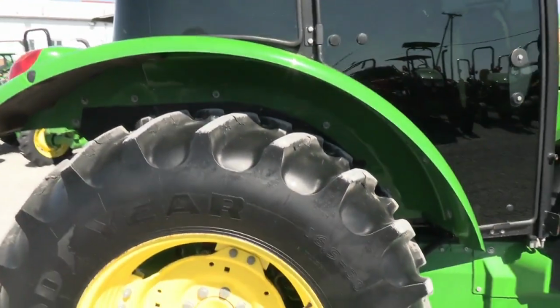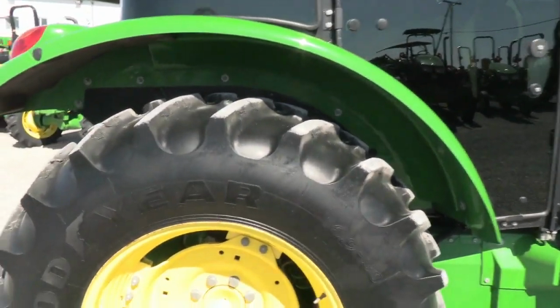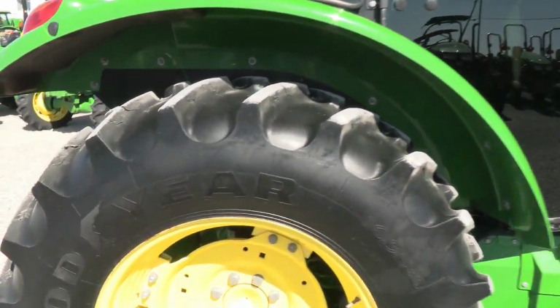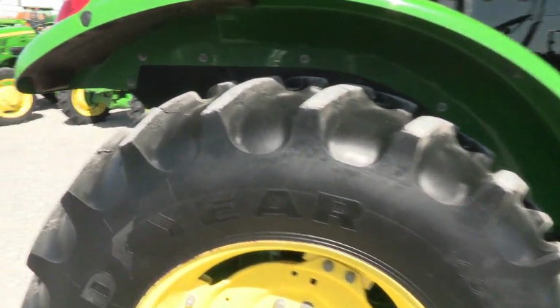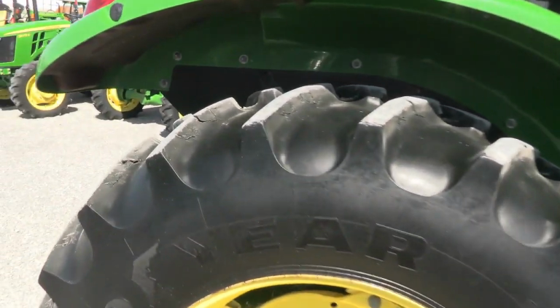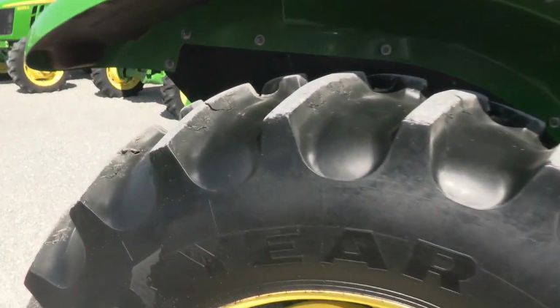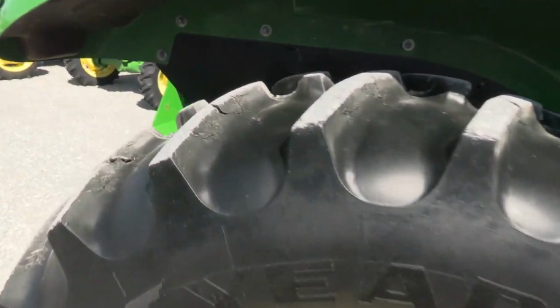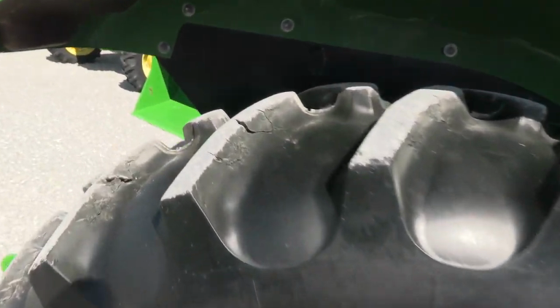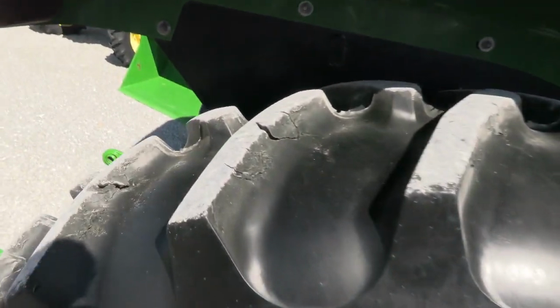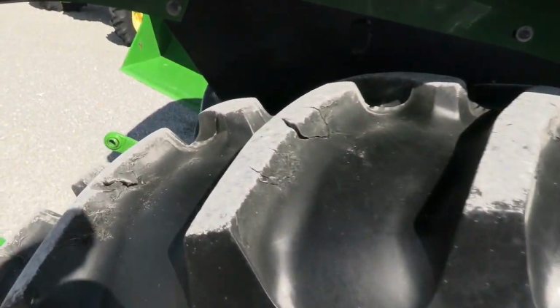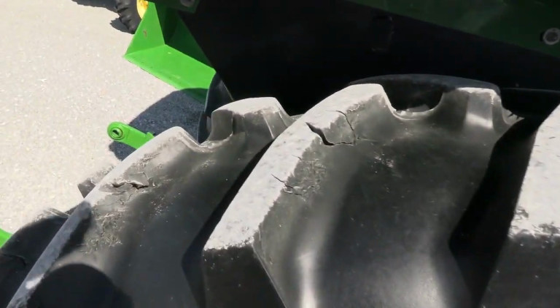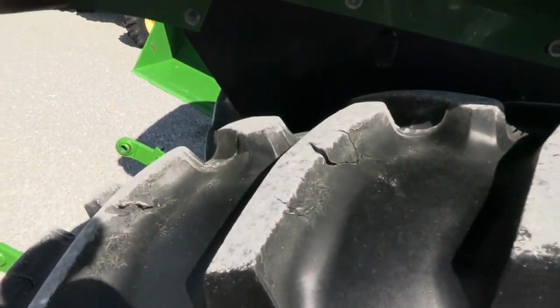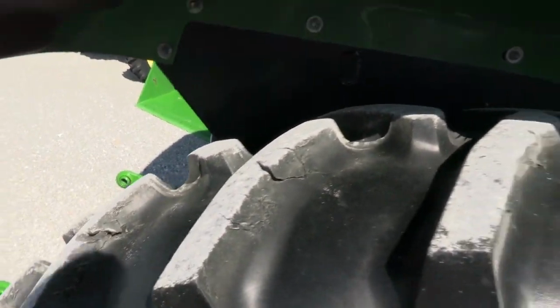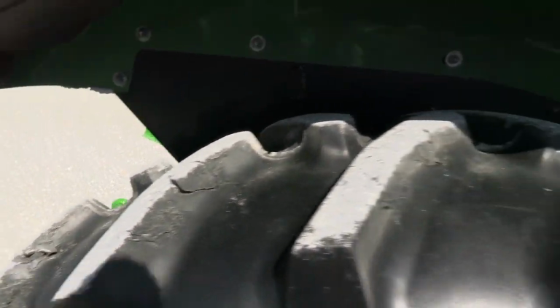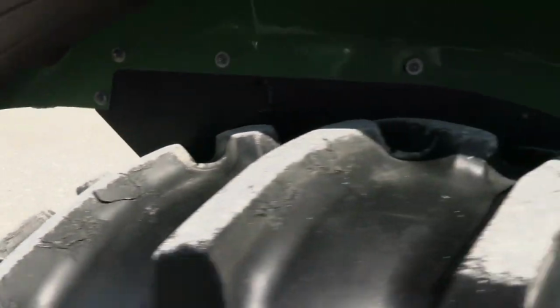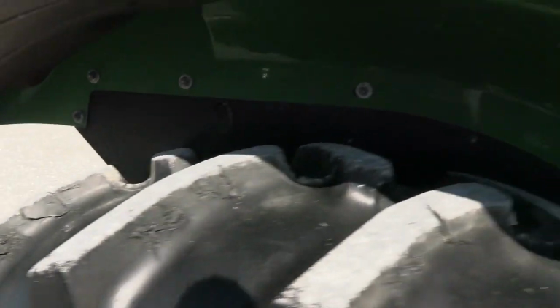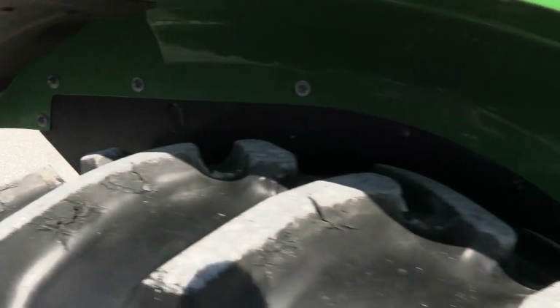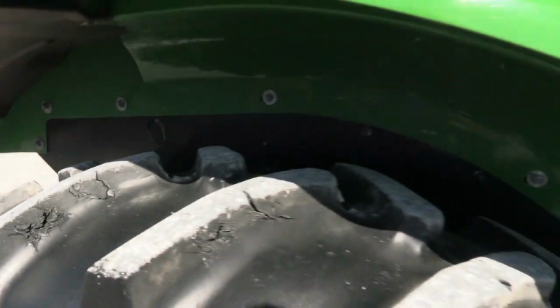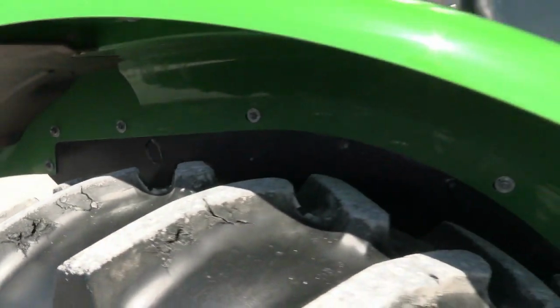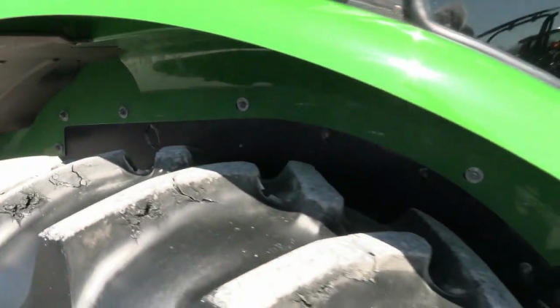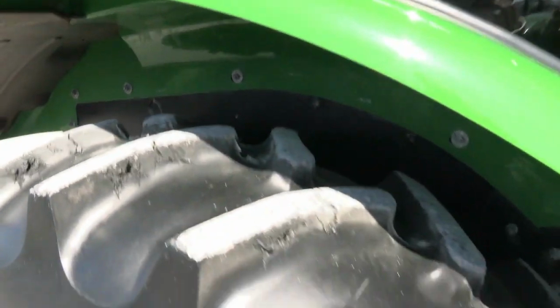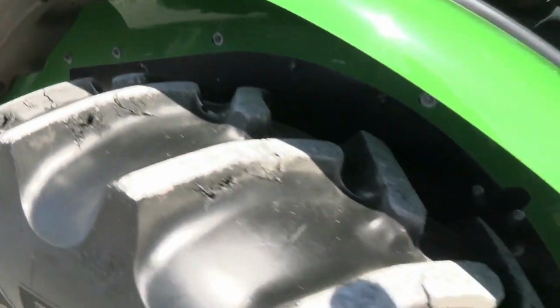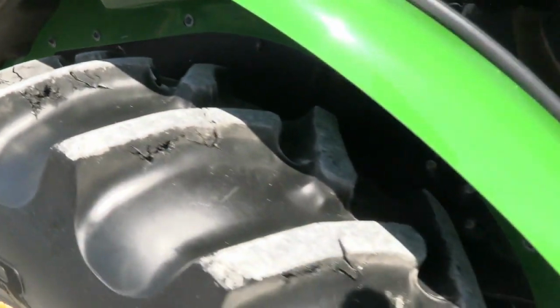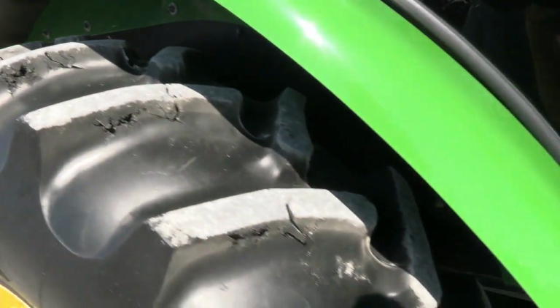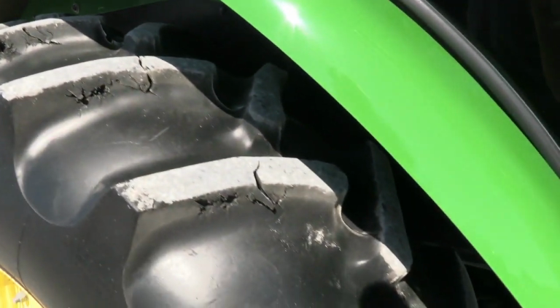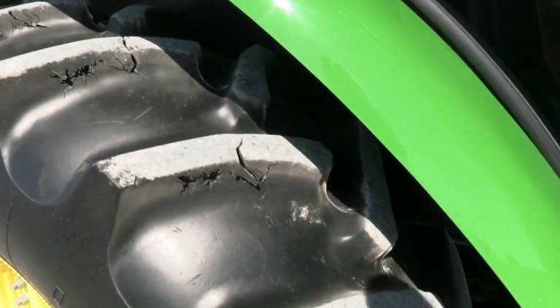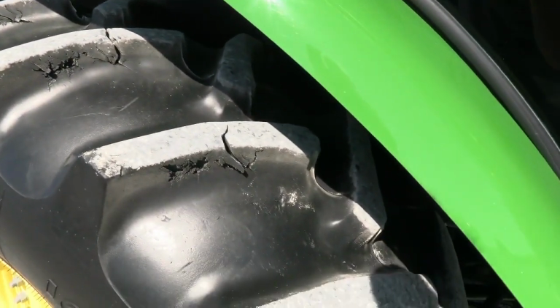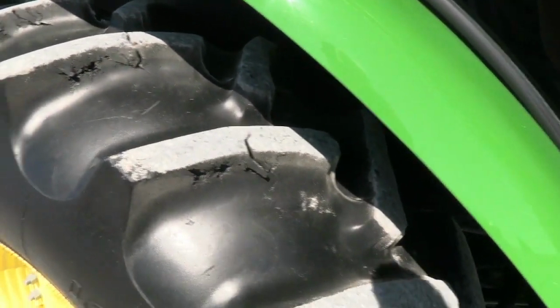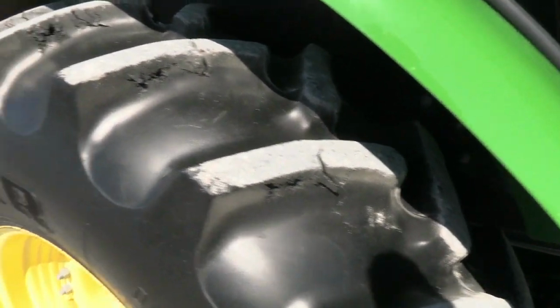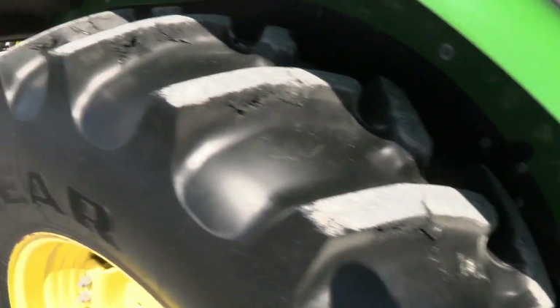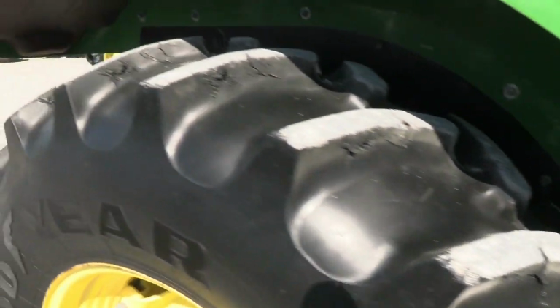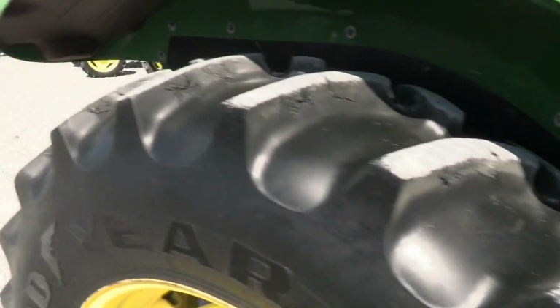It looks like somebody turned a little short here — the tire treads are hurt on the tire, but you do notice that when you look at the machine.